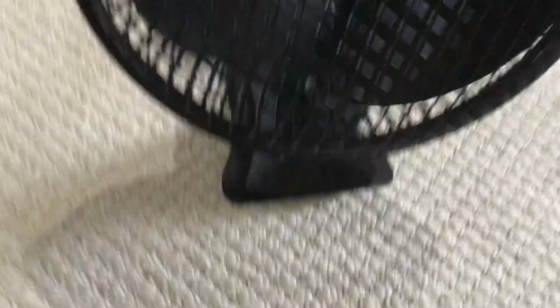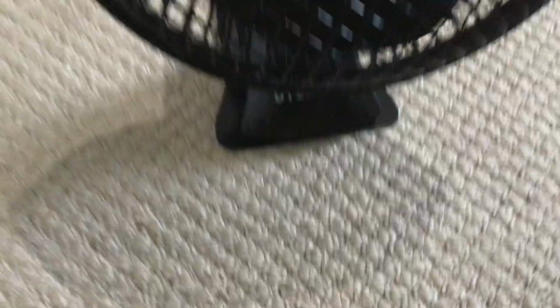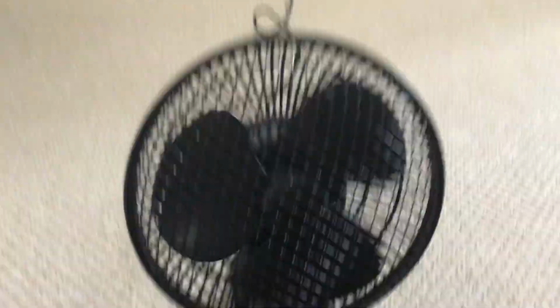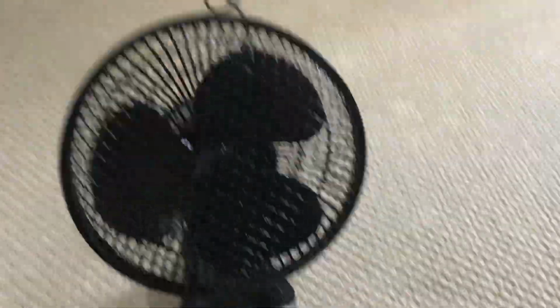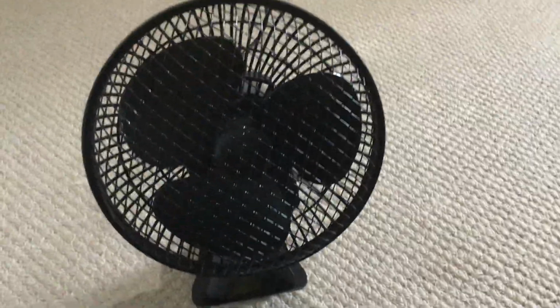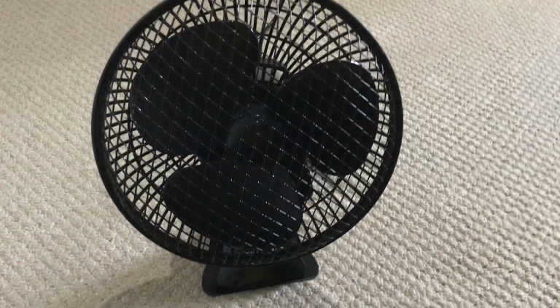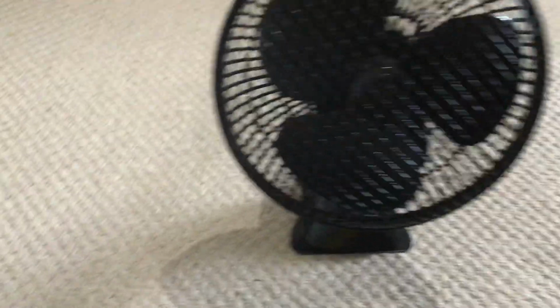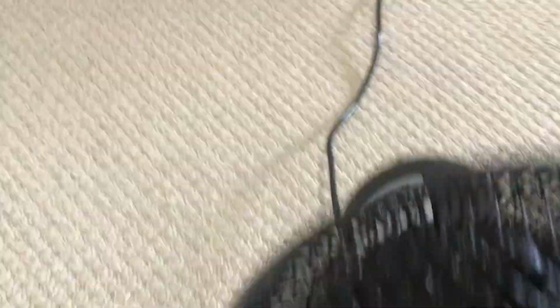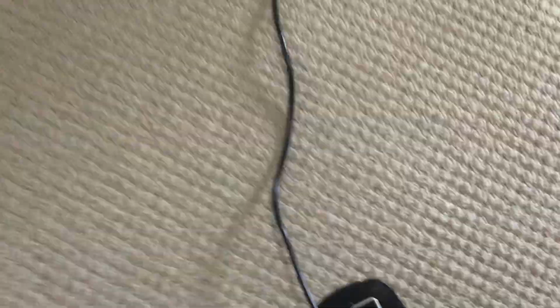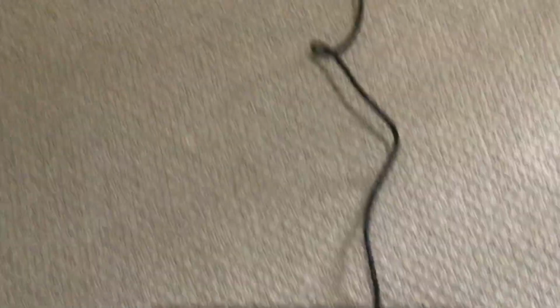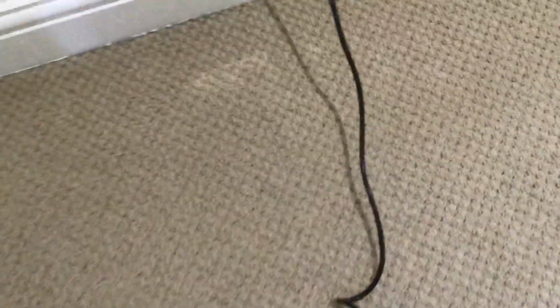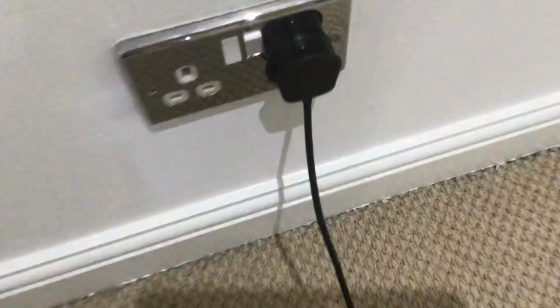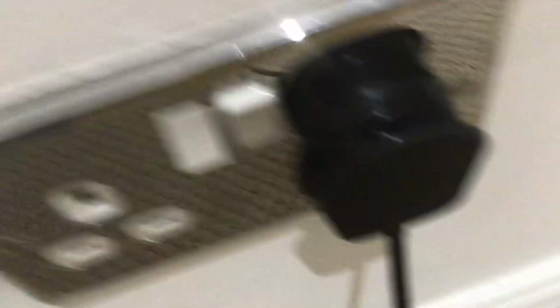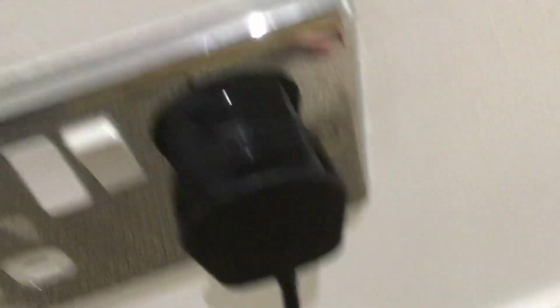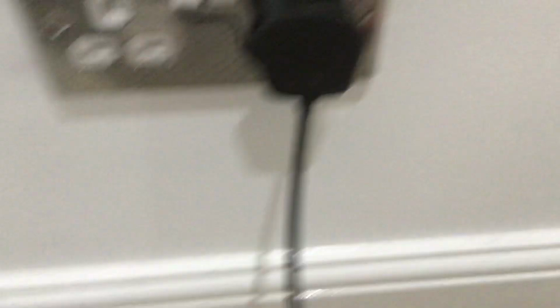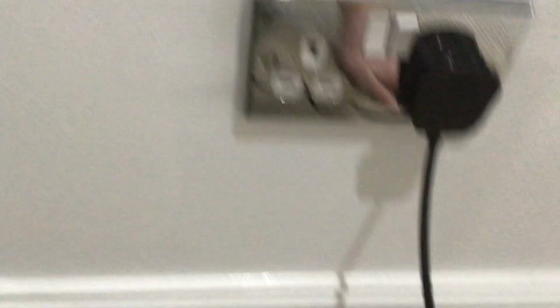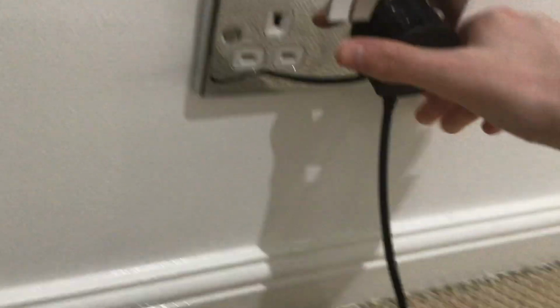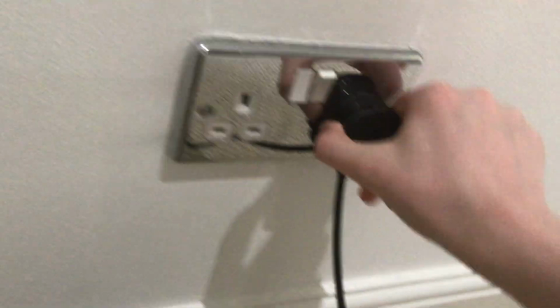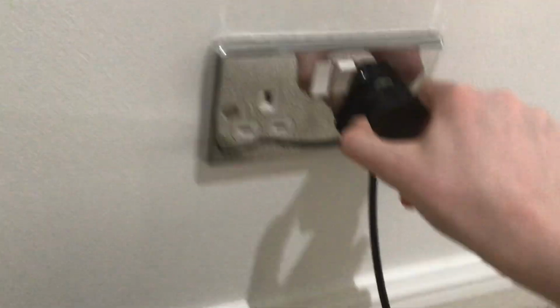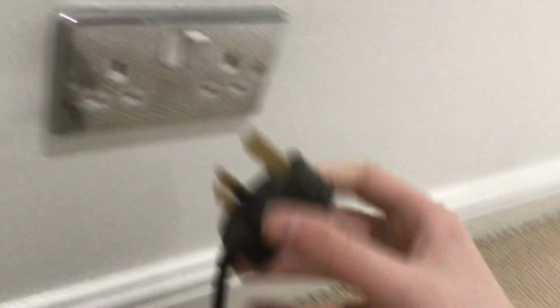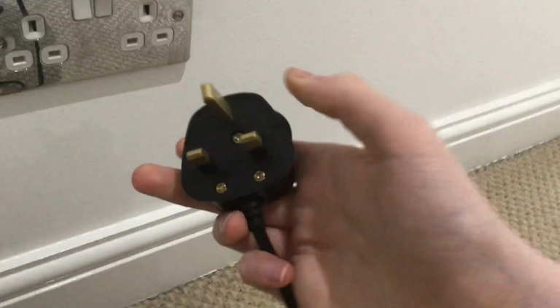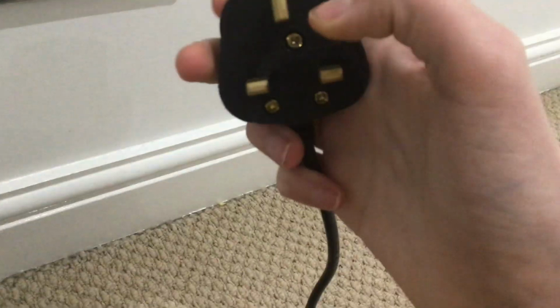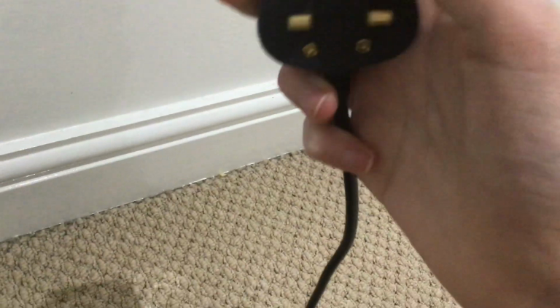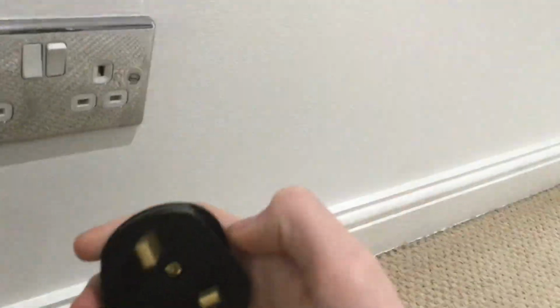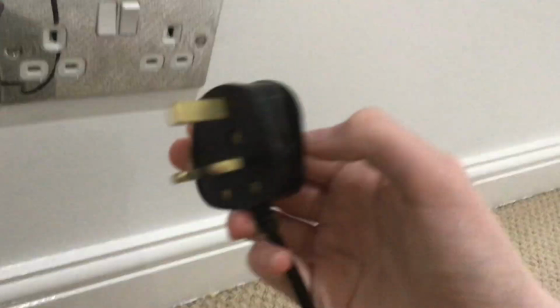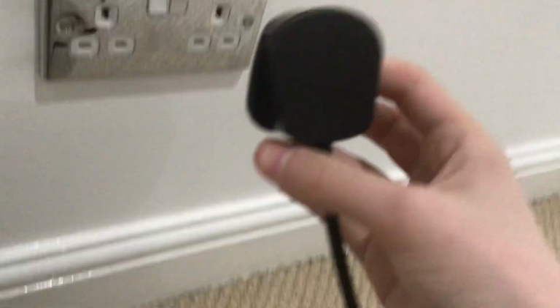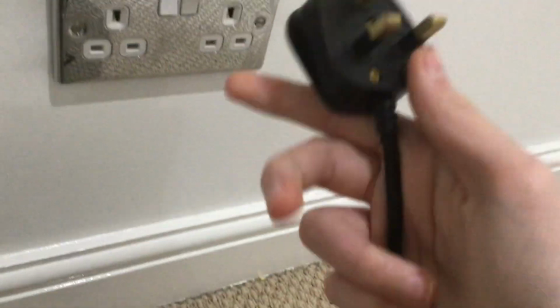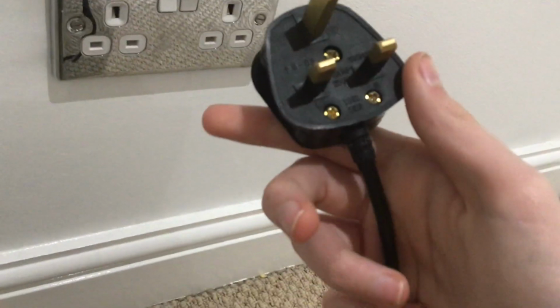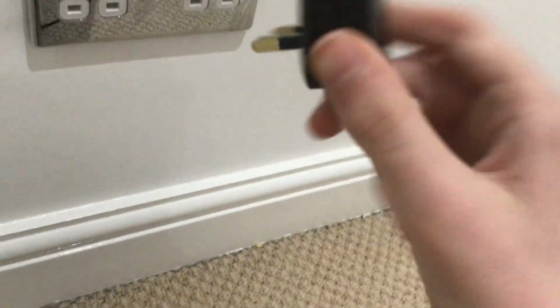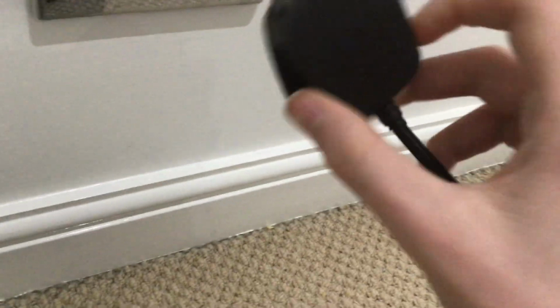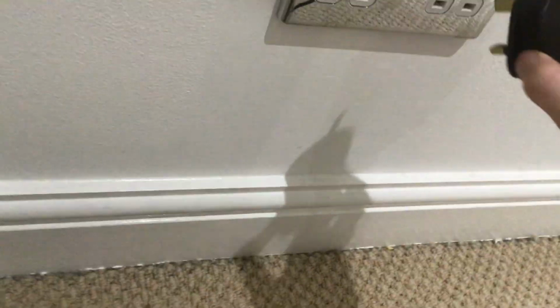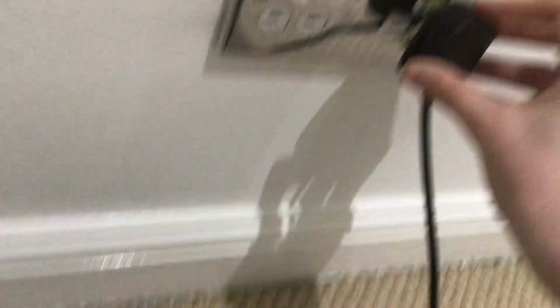I don't use the clip because it never holds on to things — it always falls off. Let's look at the plug. One thing I do like about it is it has a plastic plug that you can take apart.